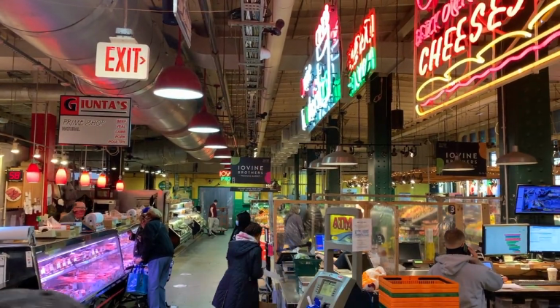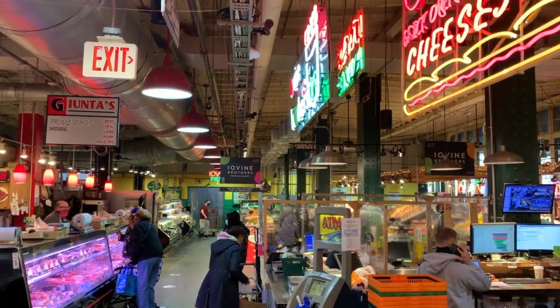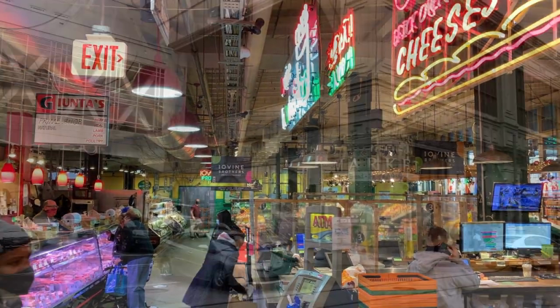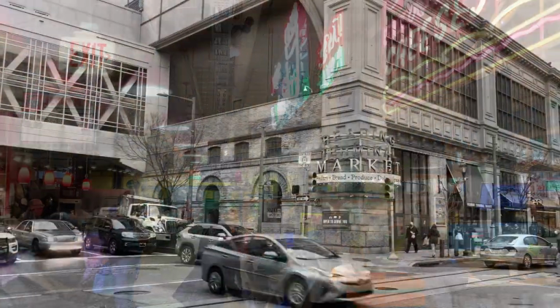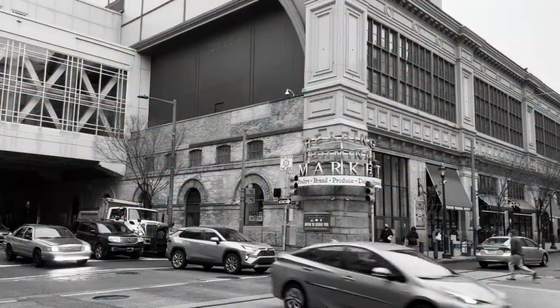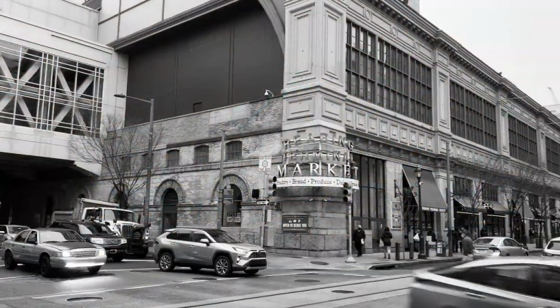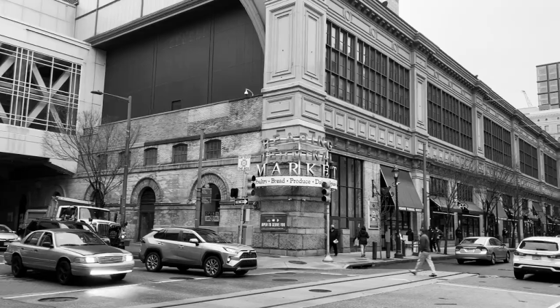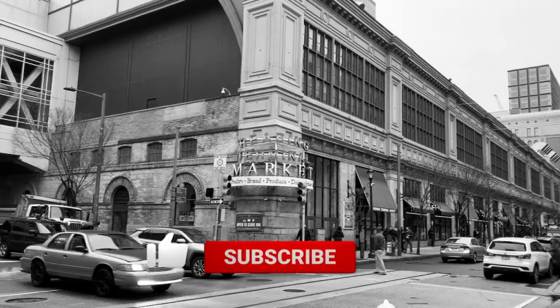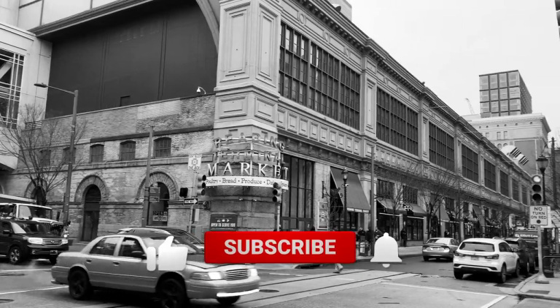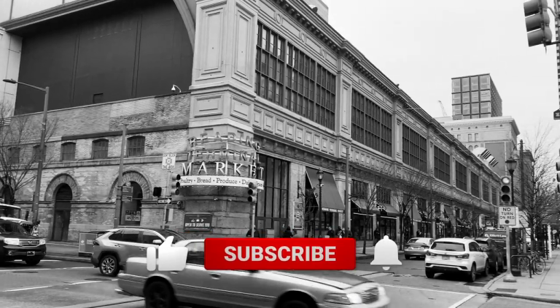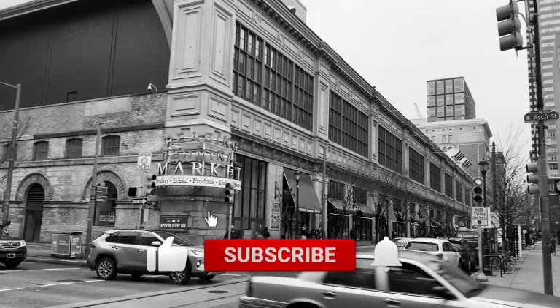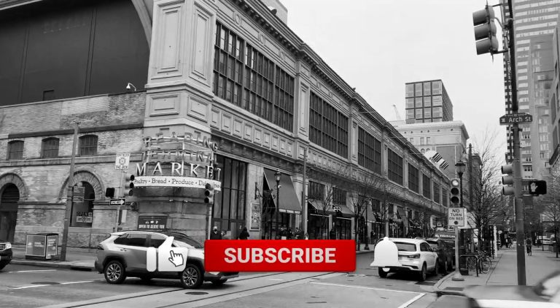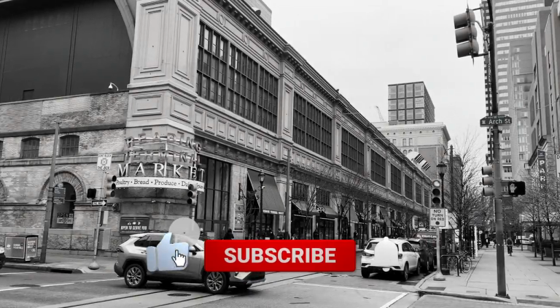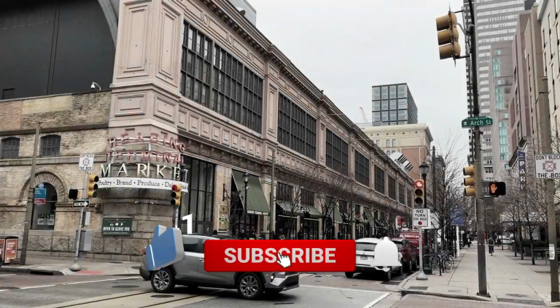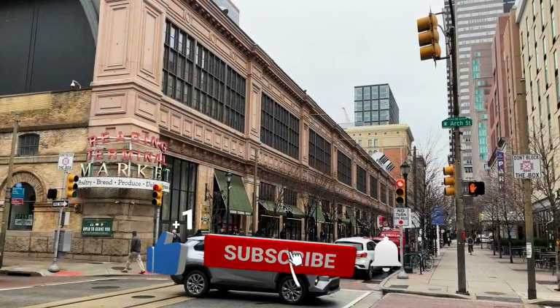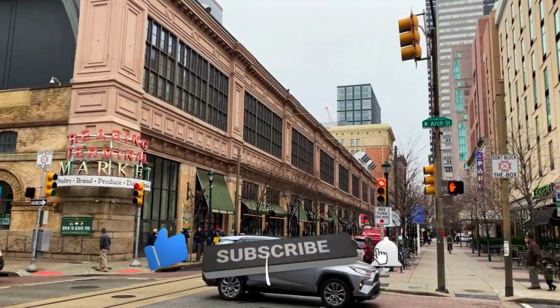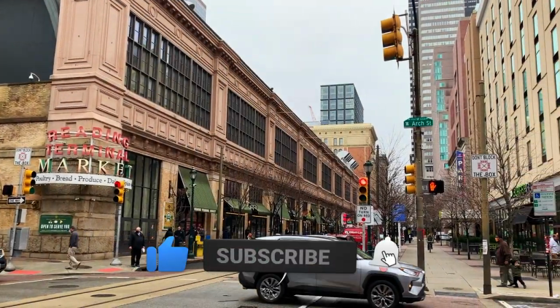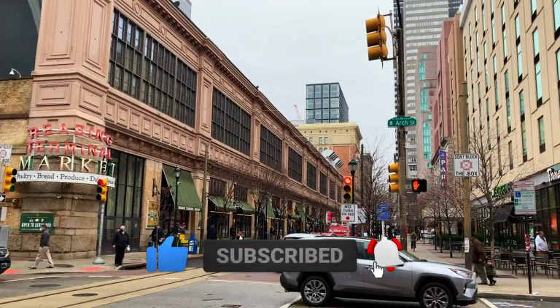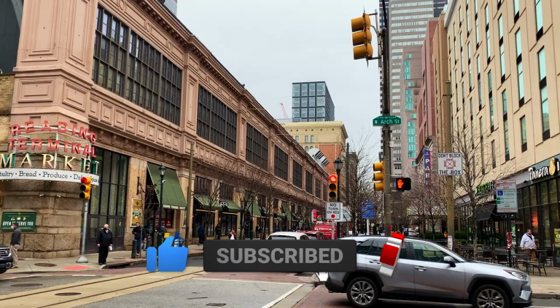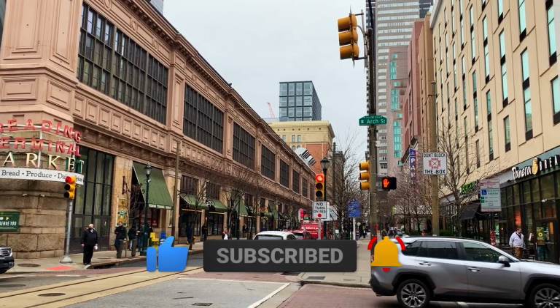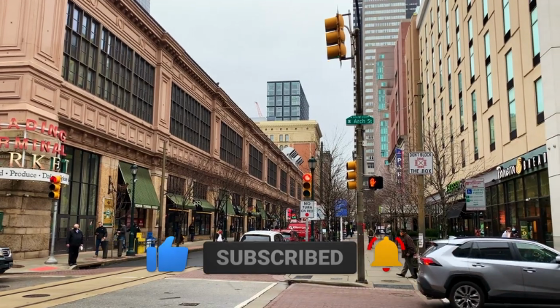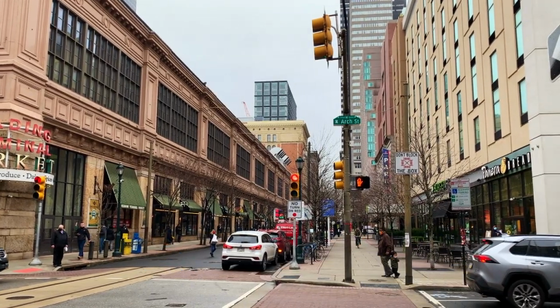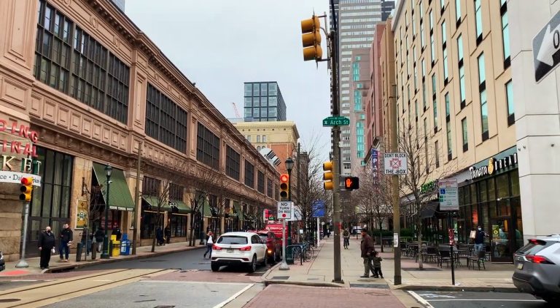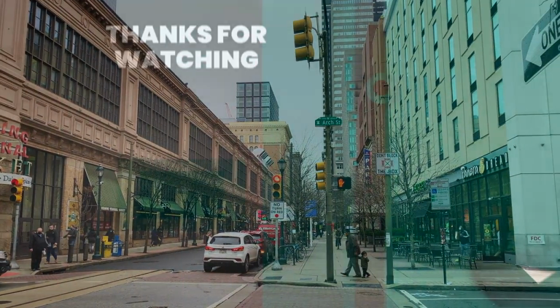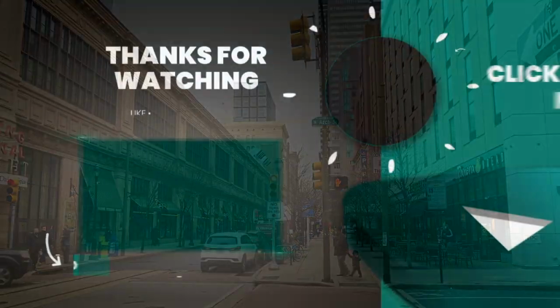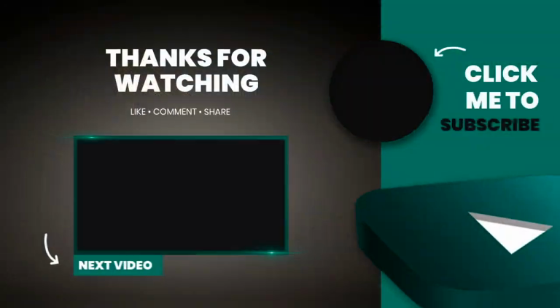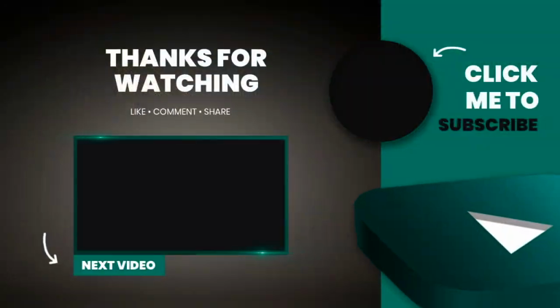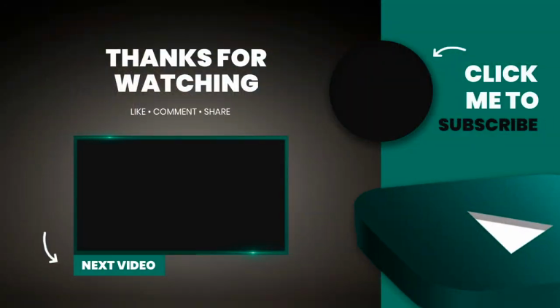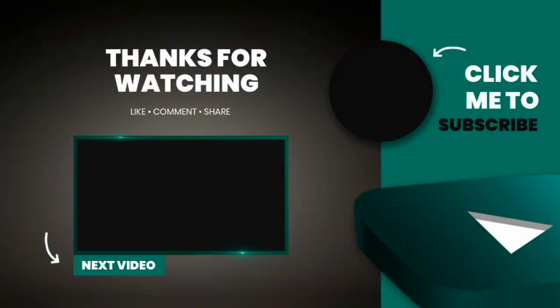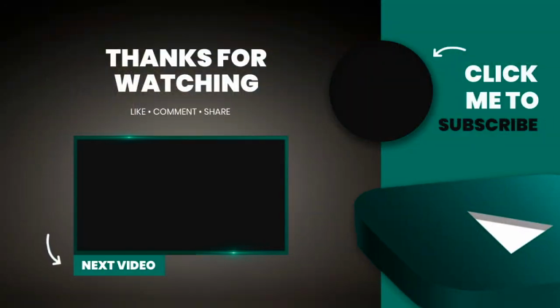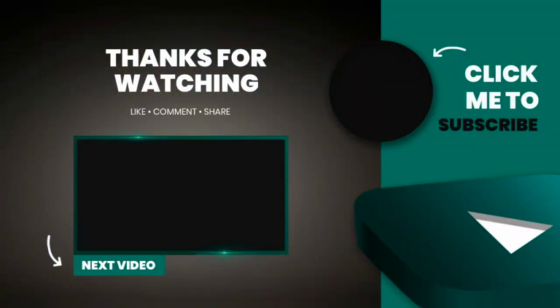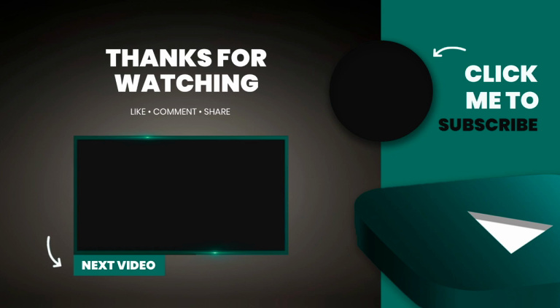Thanks for sticking around to the end of our video. If you liked watching this market tour, consider liking and sharing it. And if you would like to see more amazing travel destinations, please subscribe to our channel. We wish you safe and delicious travels. Until next time!